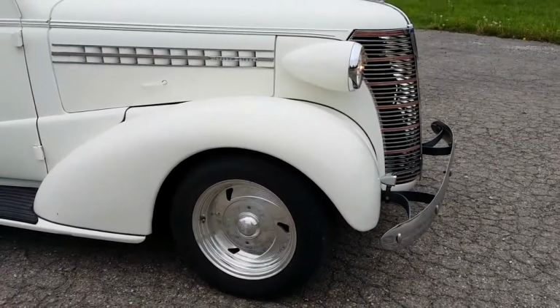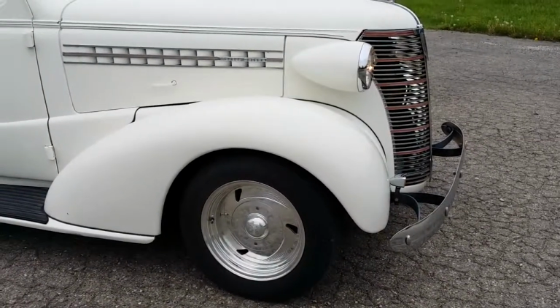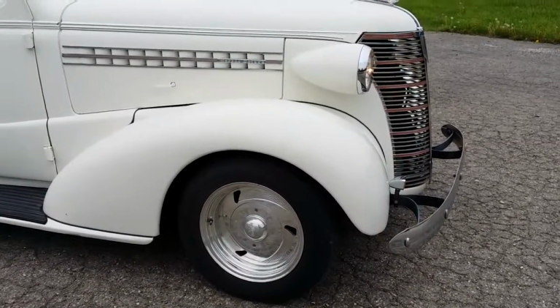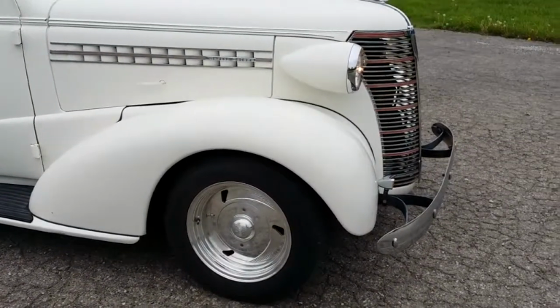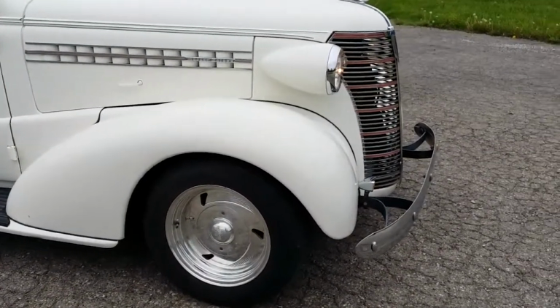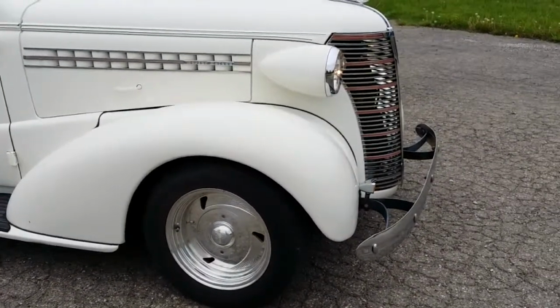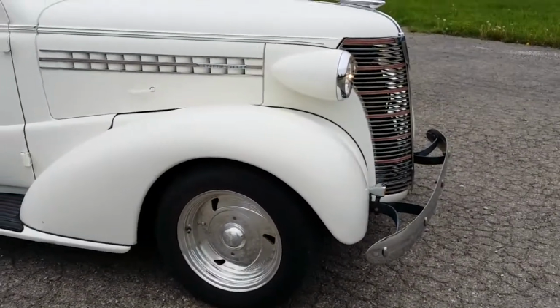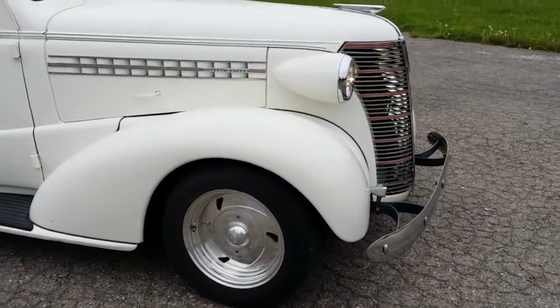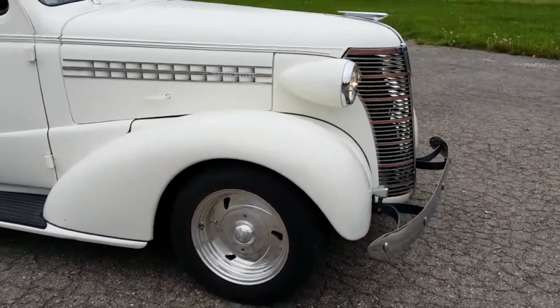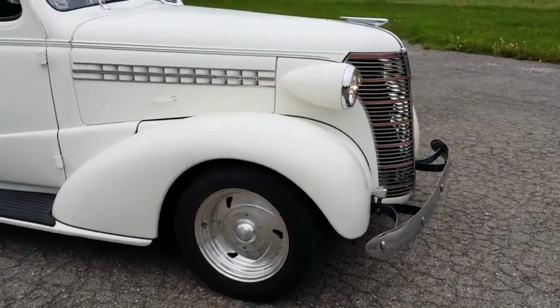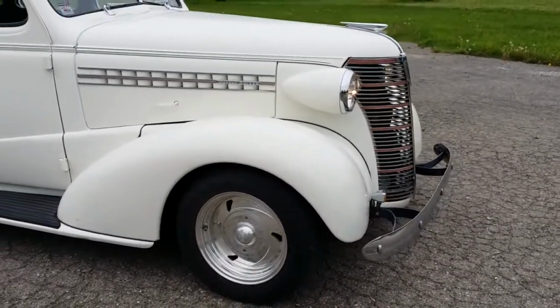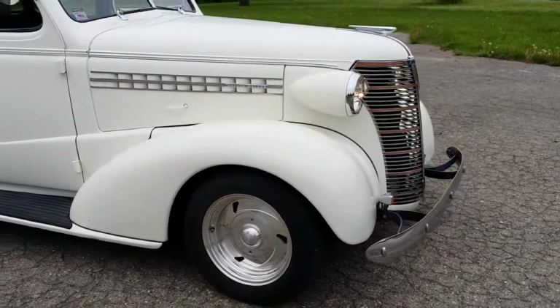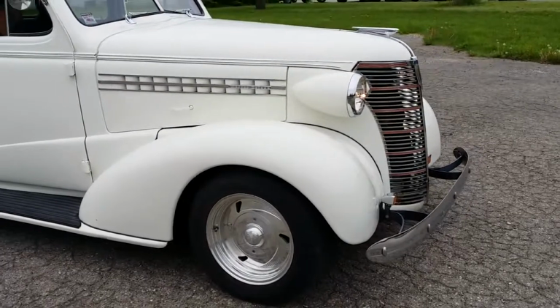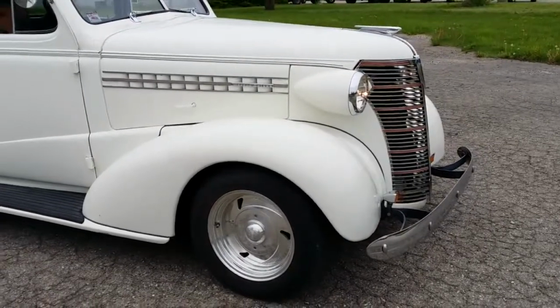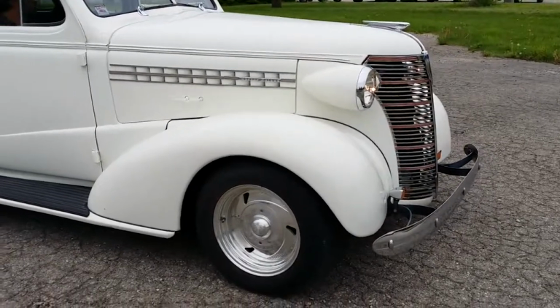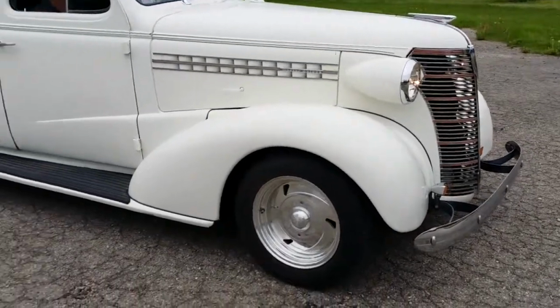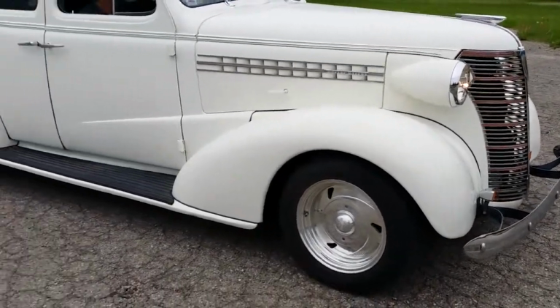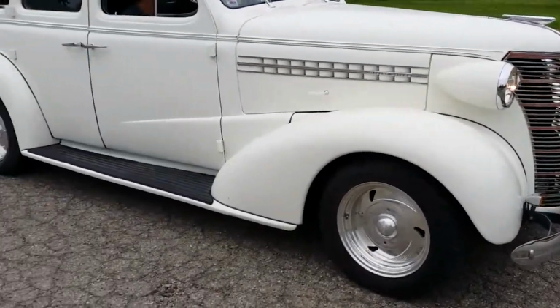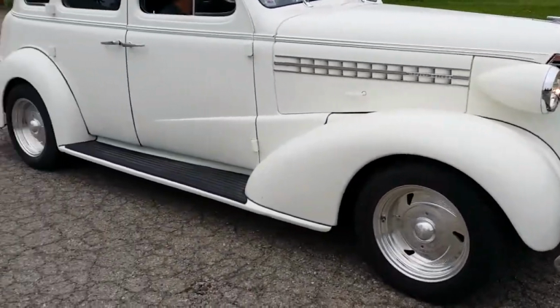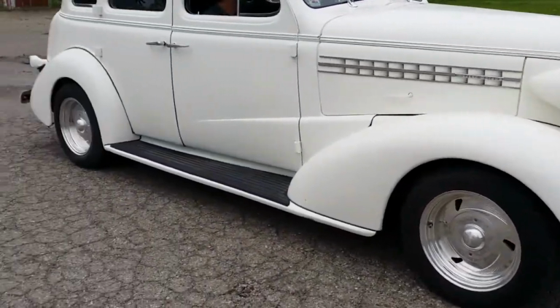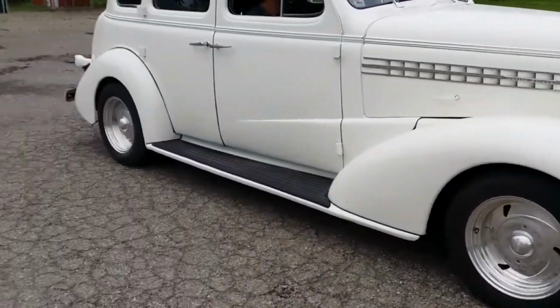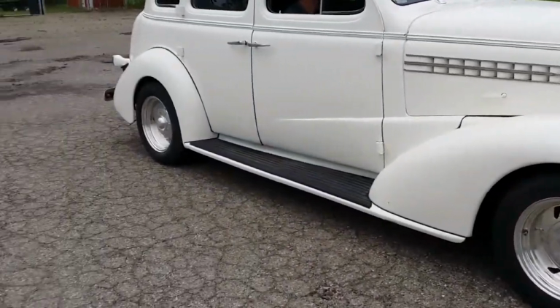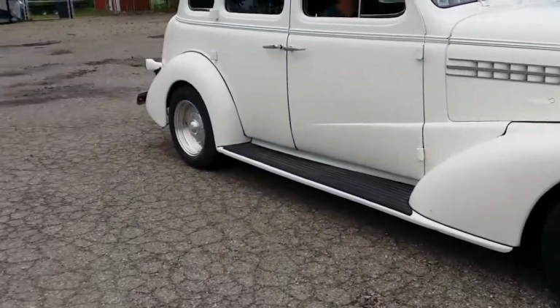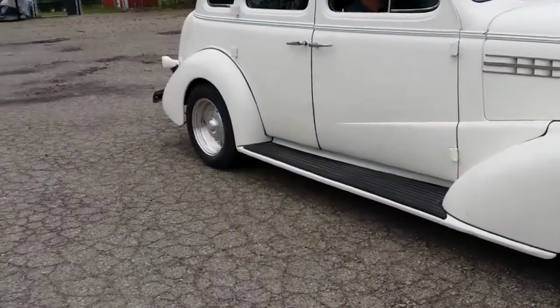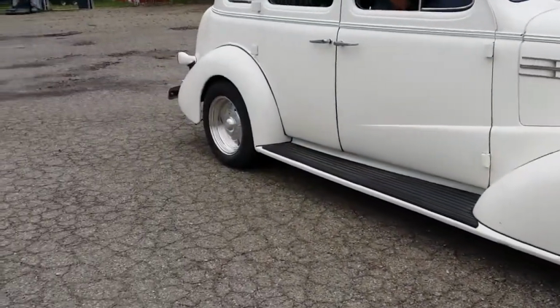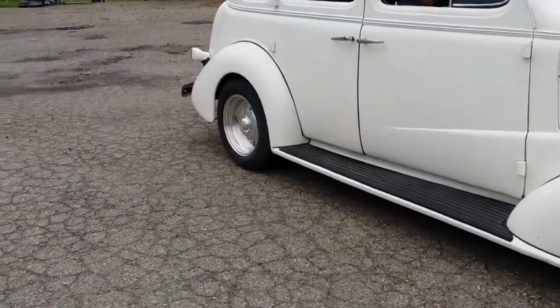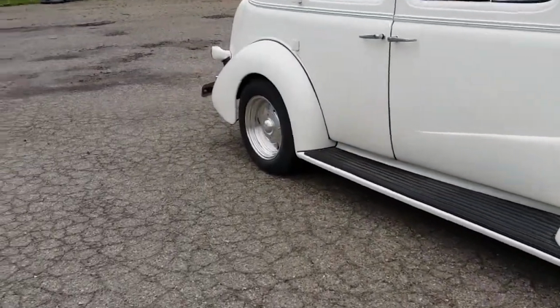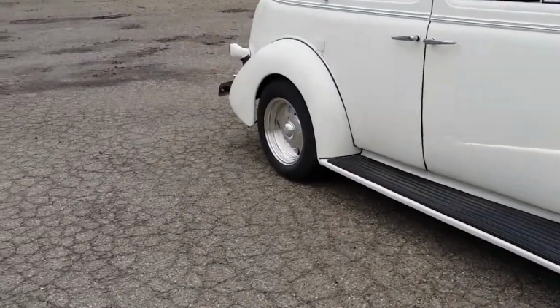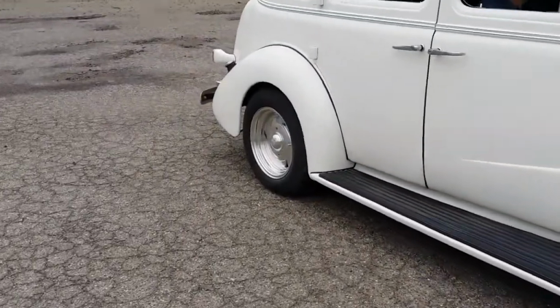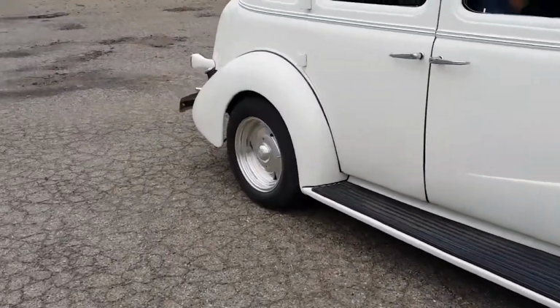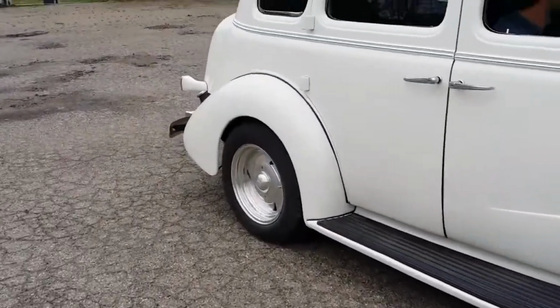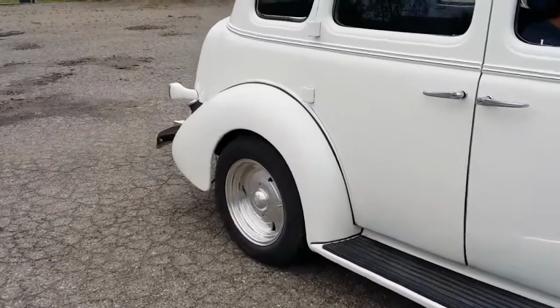Although it does have a Missouri reassigned identification number, original body by Fischer tag. The car certainly has a nice look. It appears that about 21,000 miles were put on it, so it hits the road pretty good.